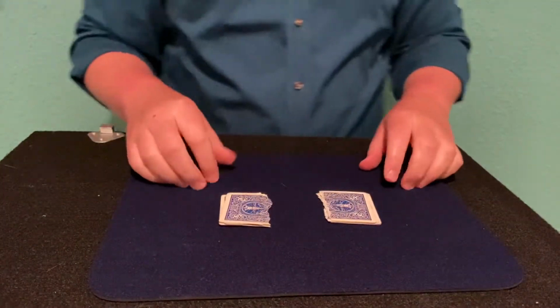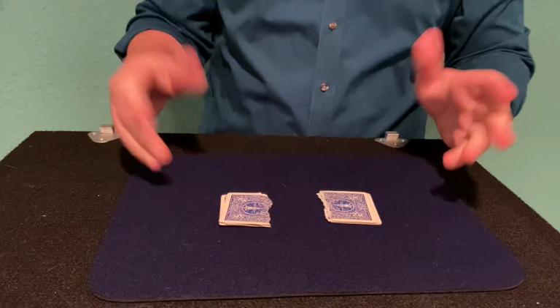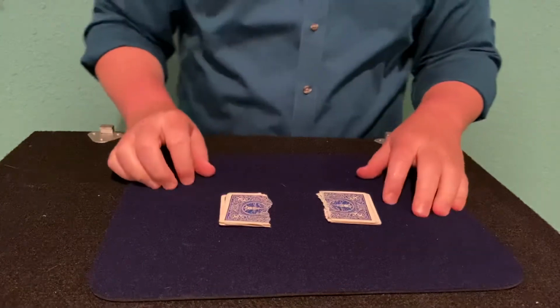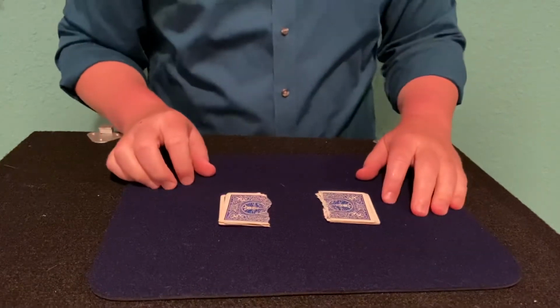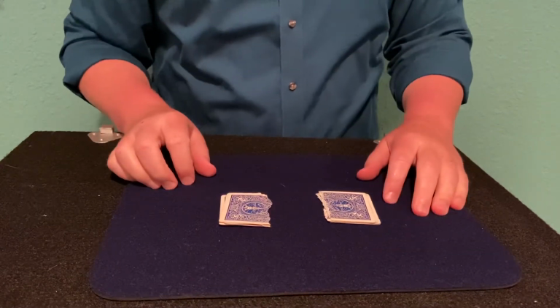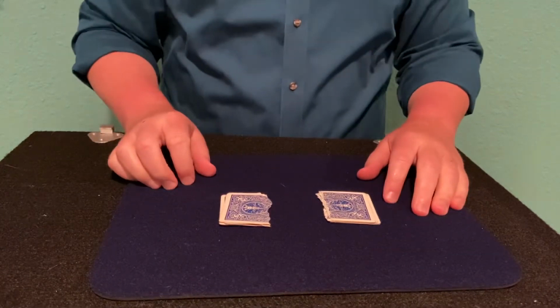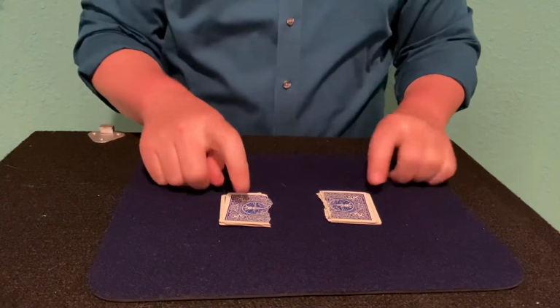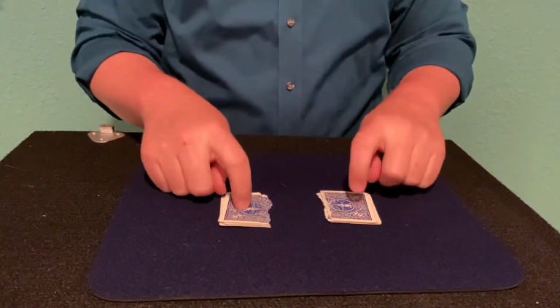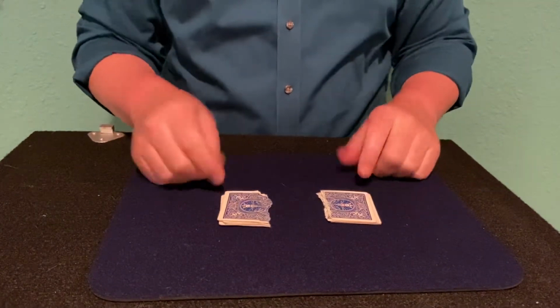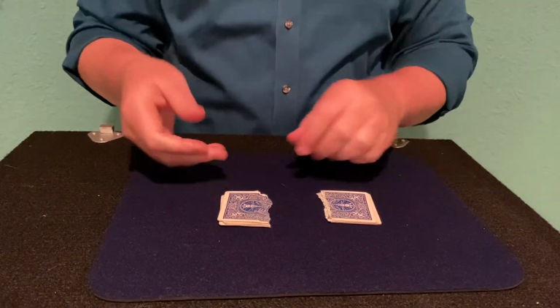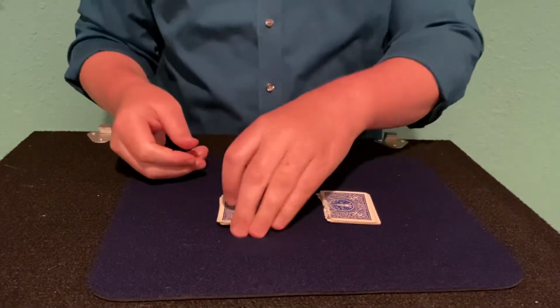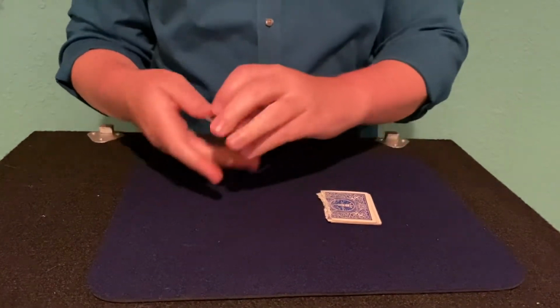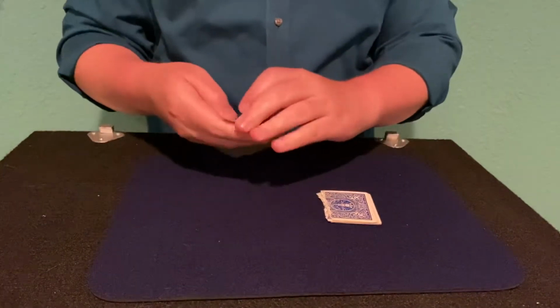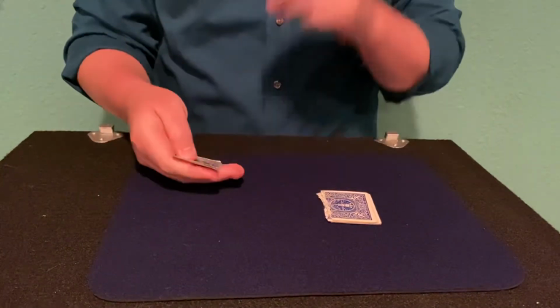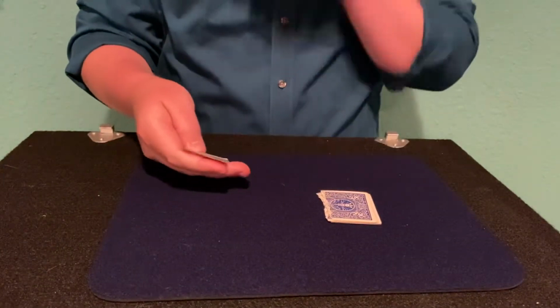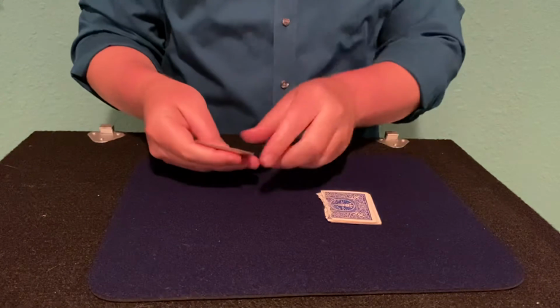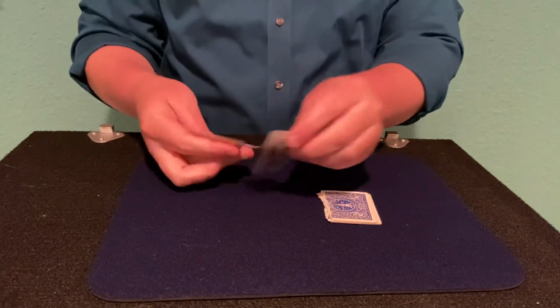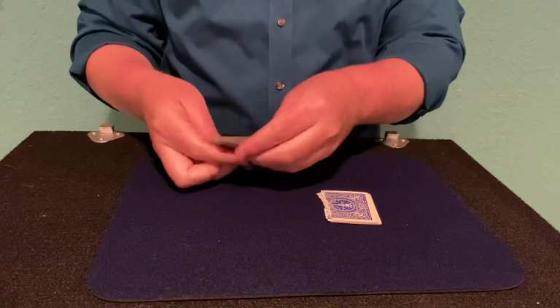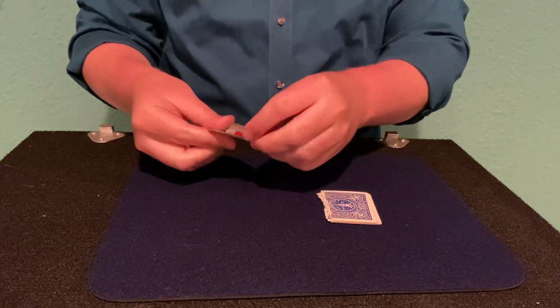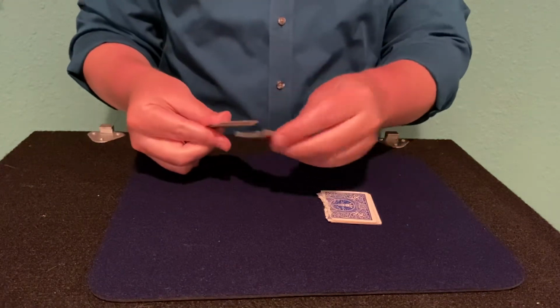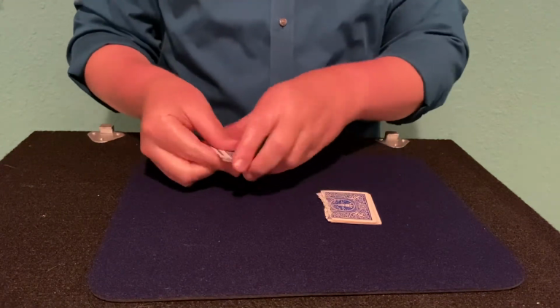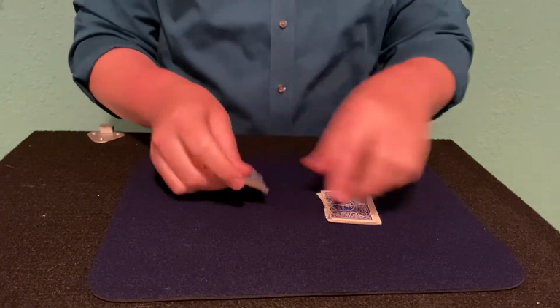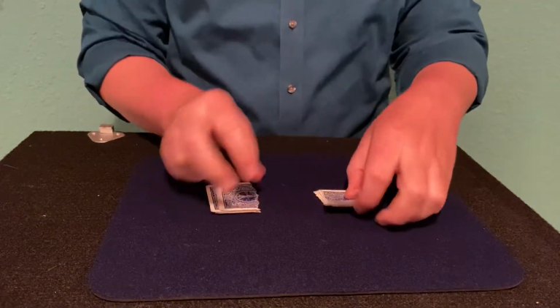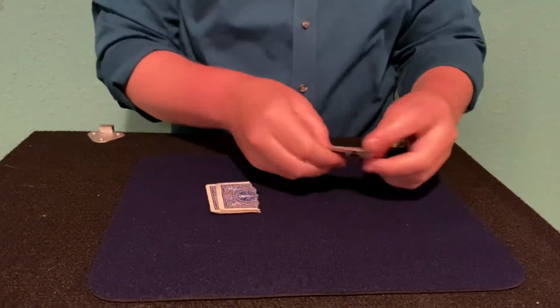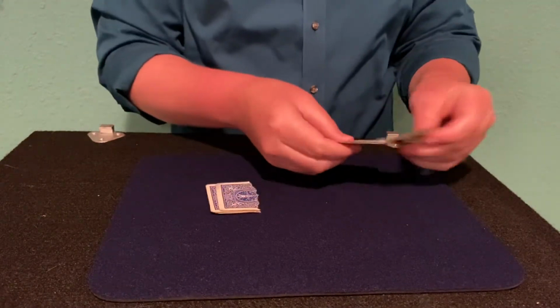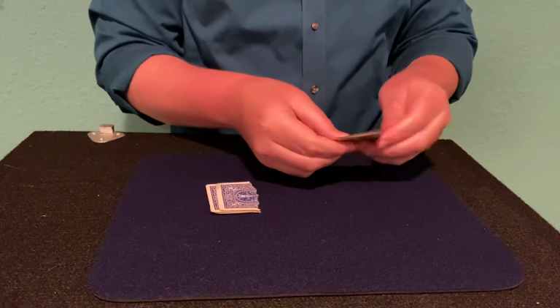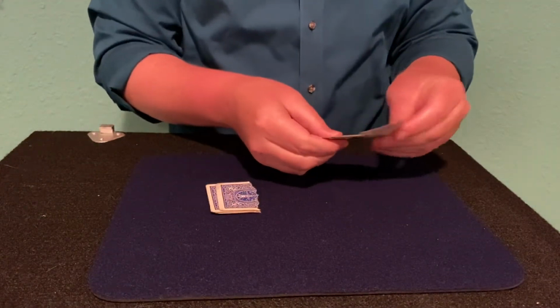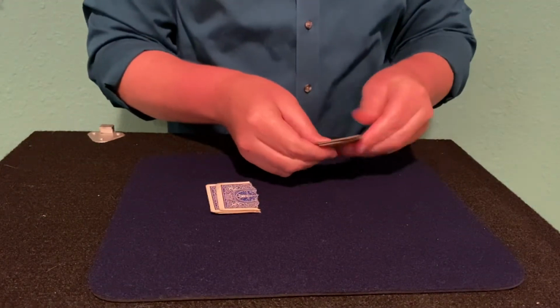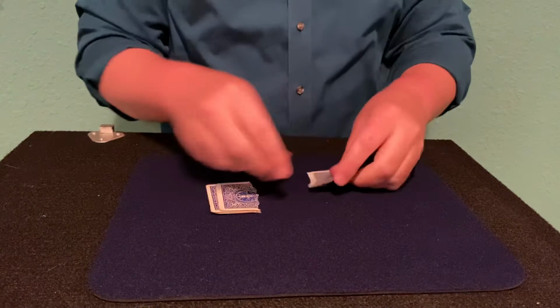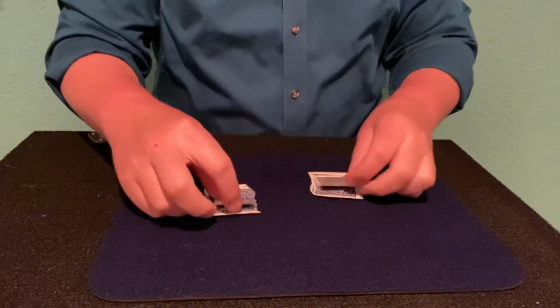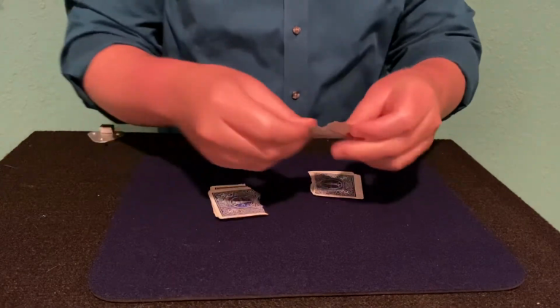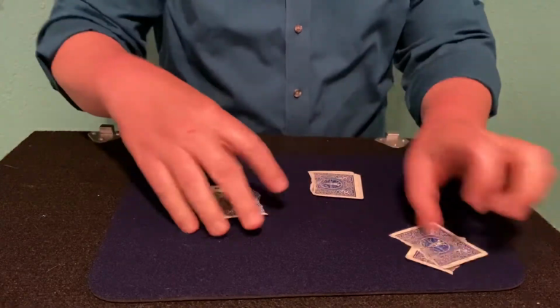So you have someone pick one of the piles — let's say this one — and spell the word Will: W-I-L-L. At some point they could say Change and go over here, L-L, and let's go over here.